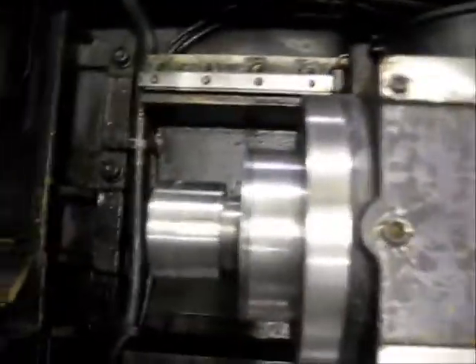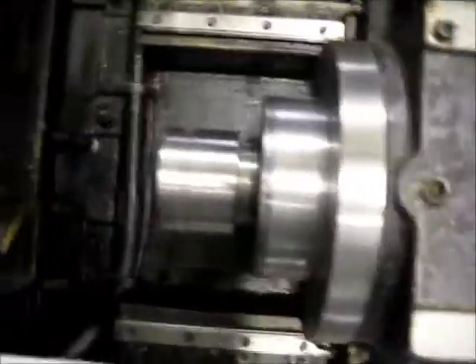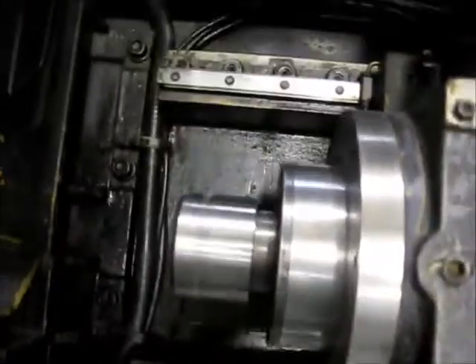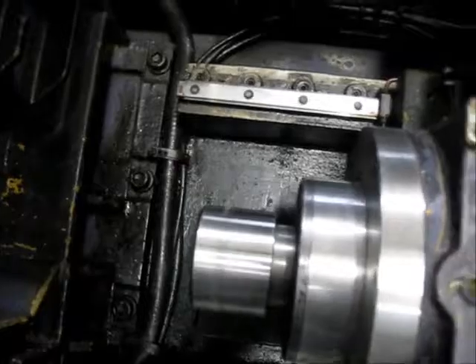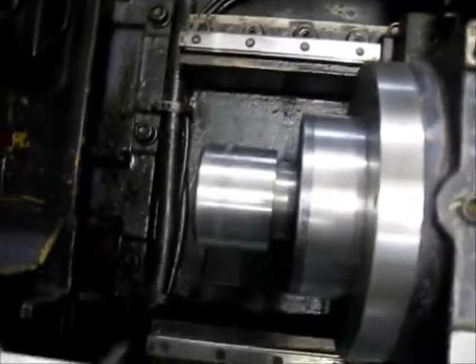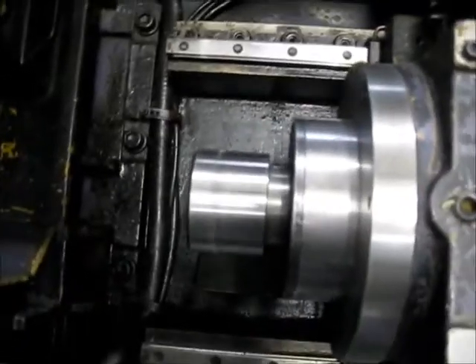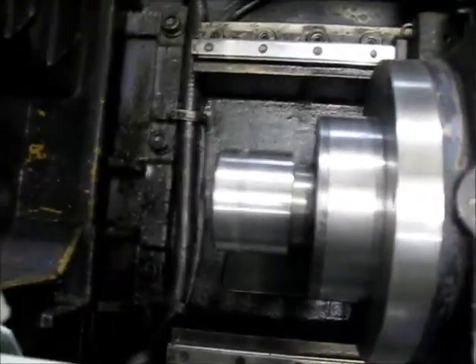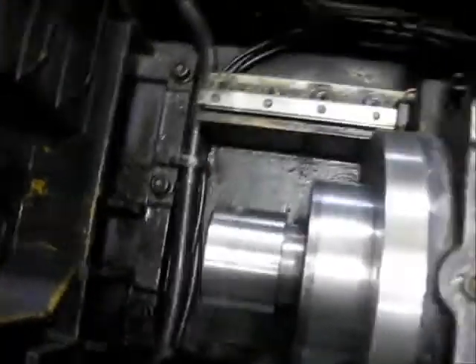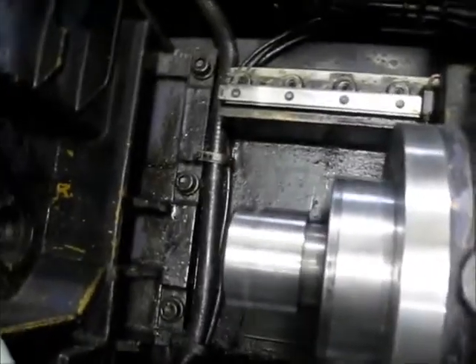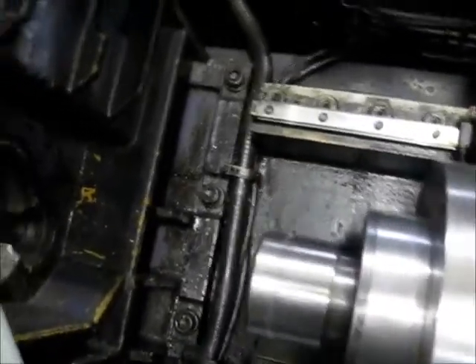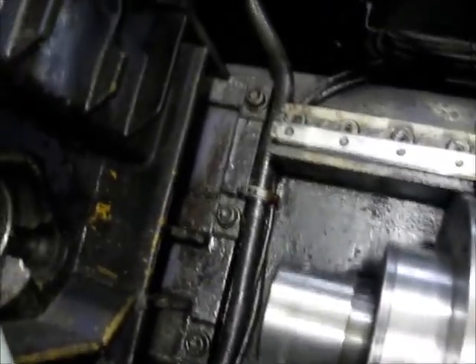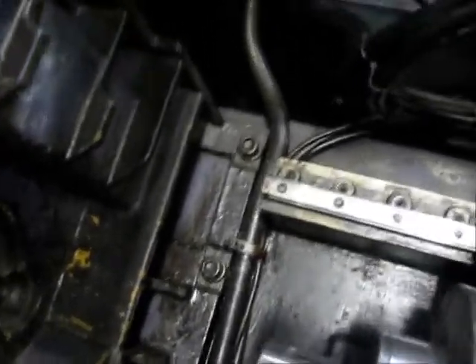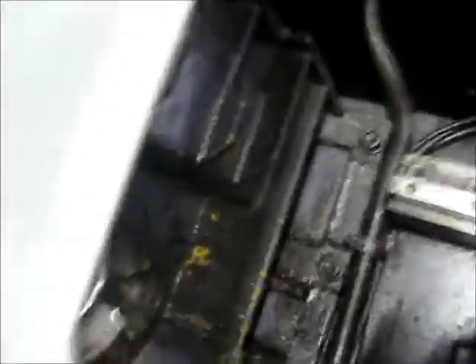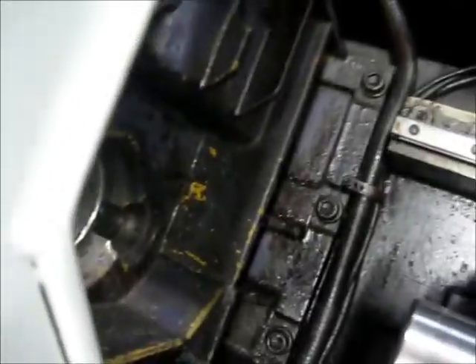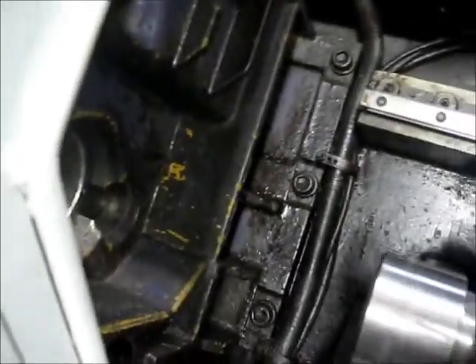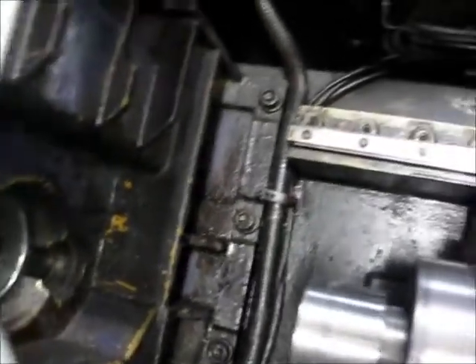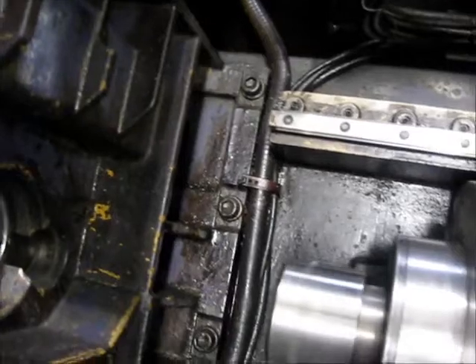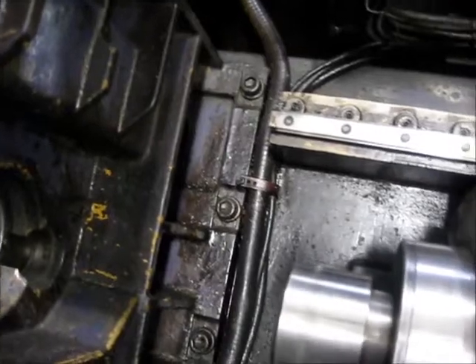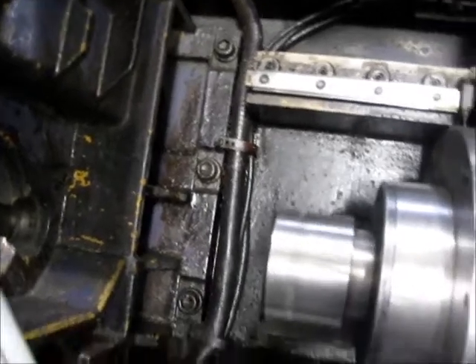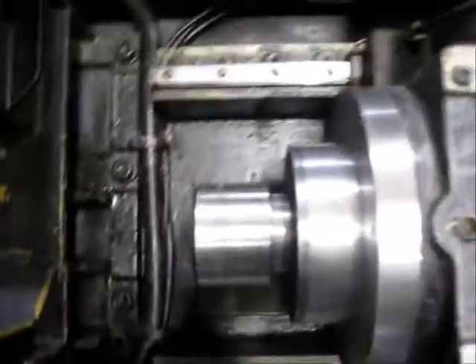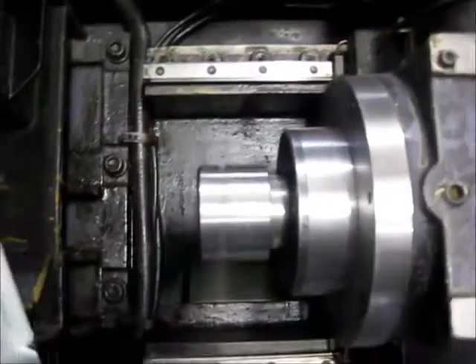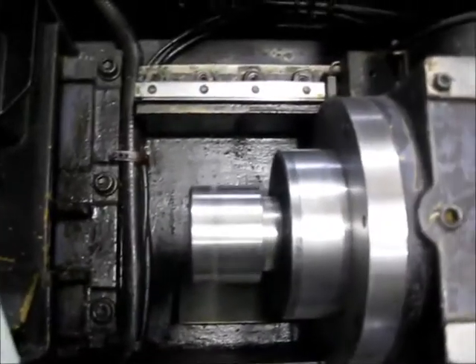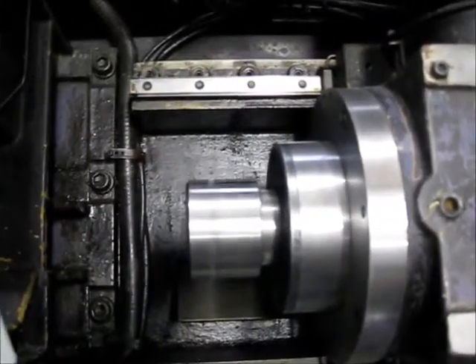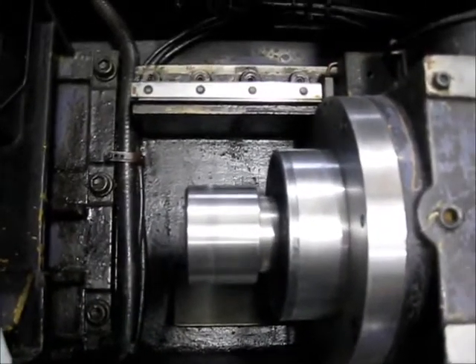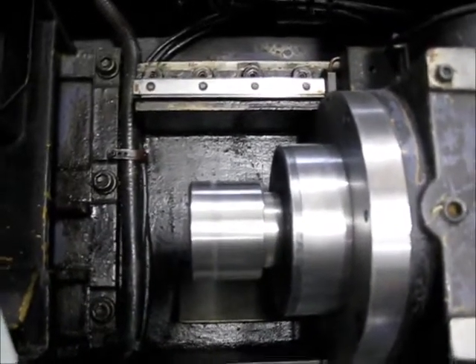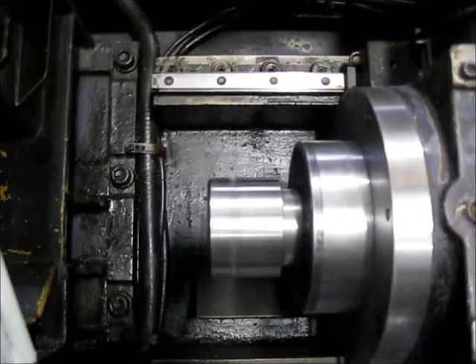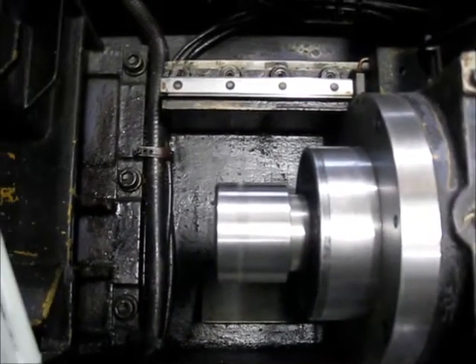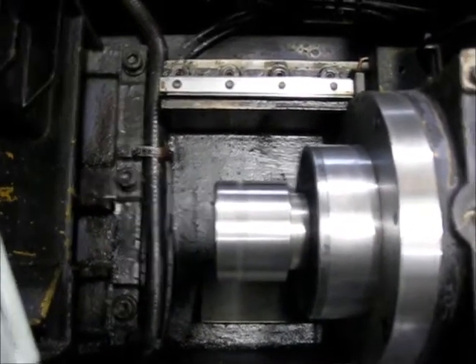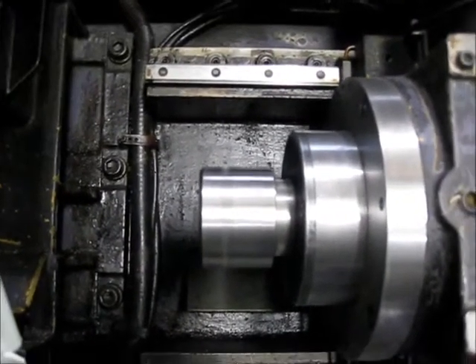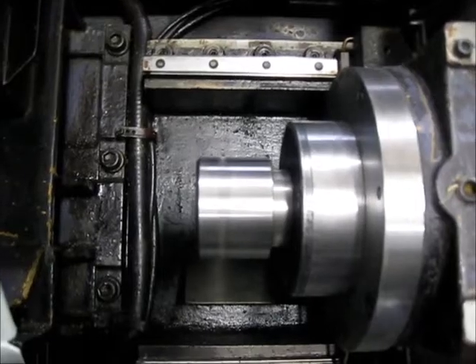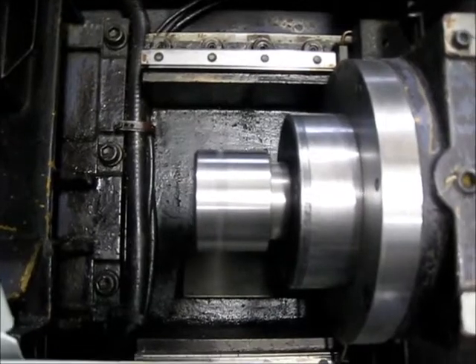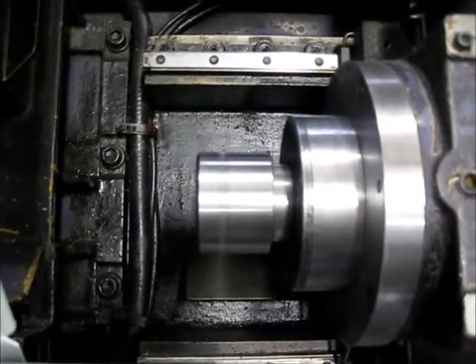This is the main spindle running at 500 RPM. And now it's at 2,500 RPM.